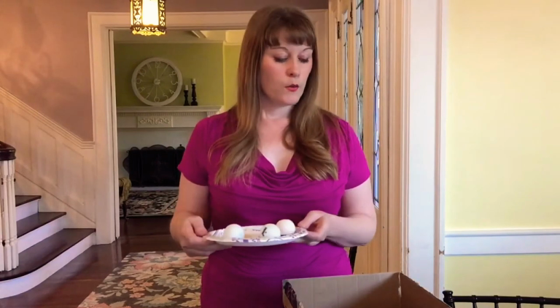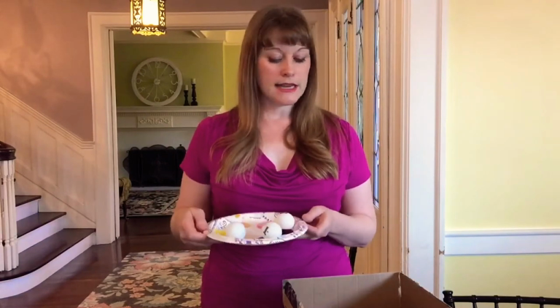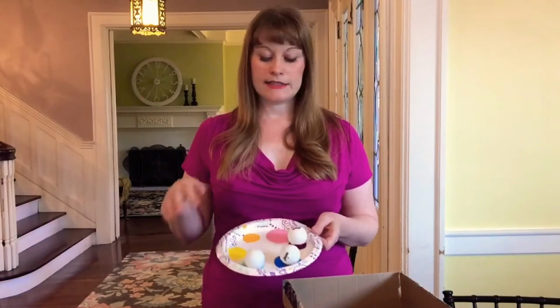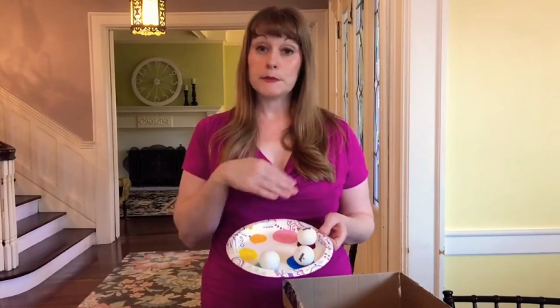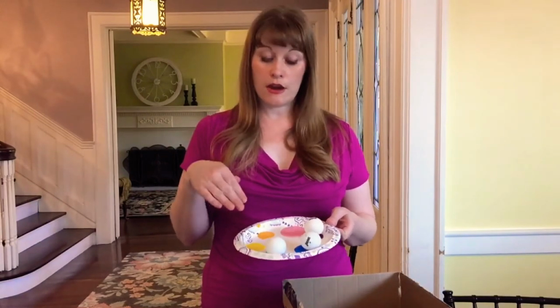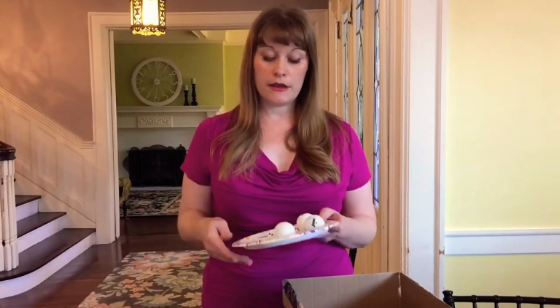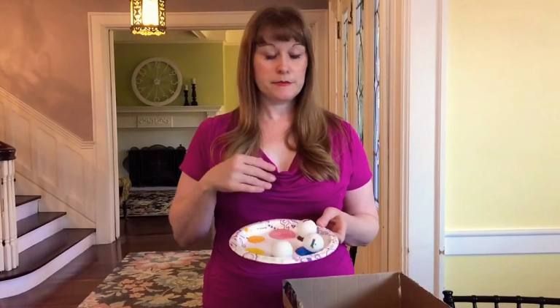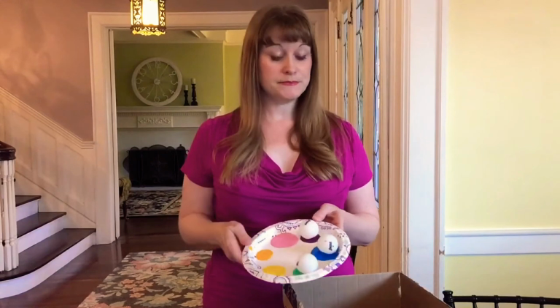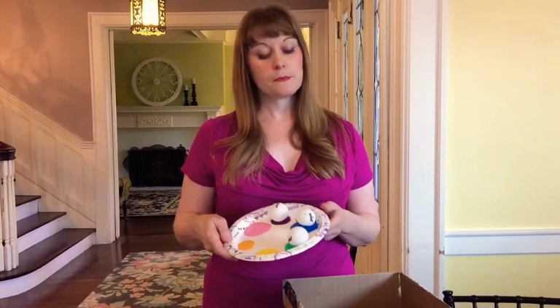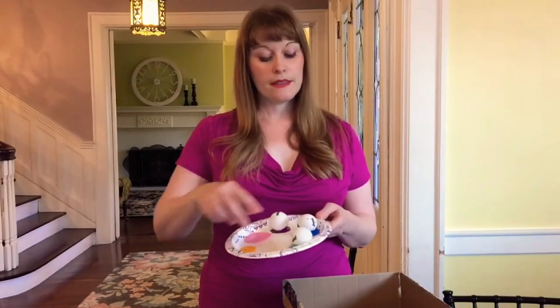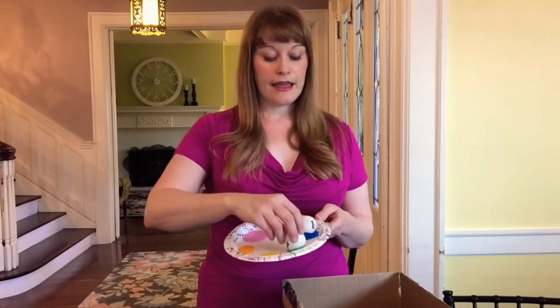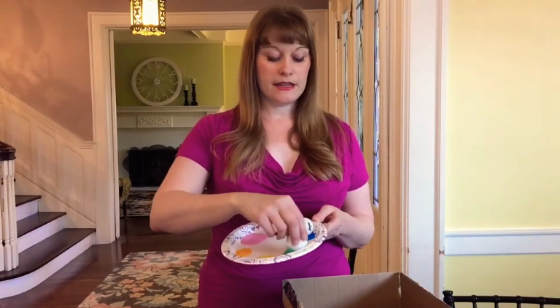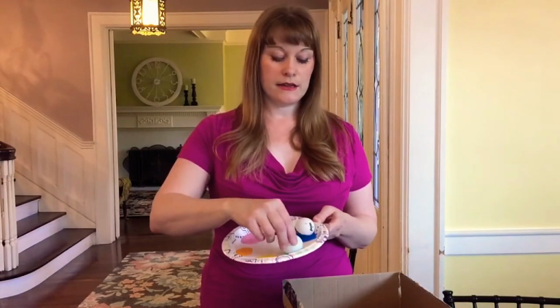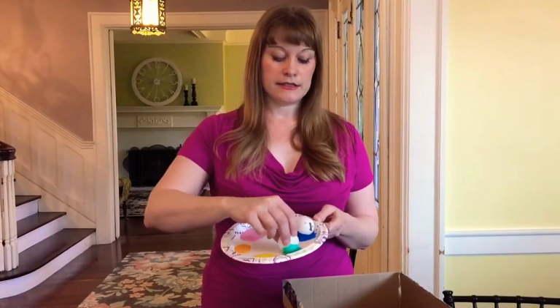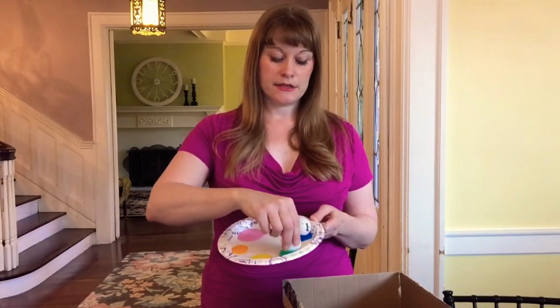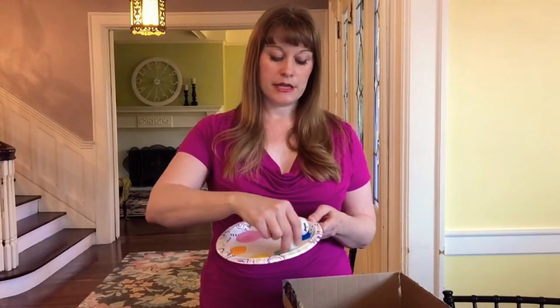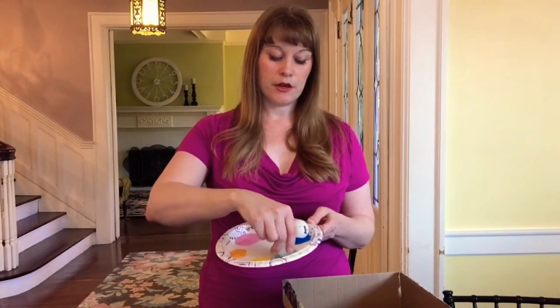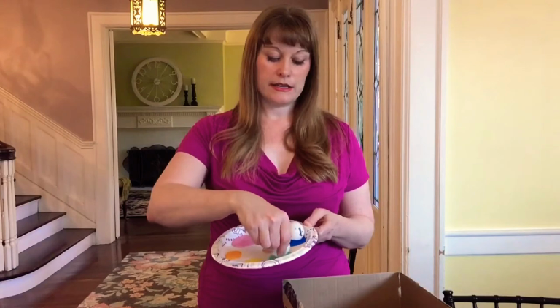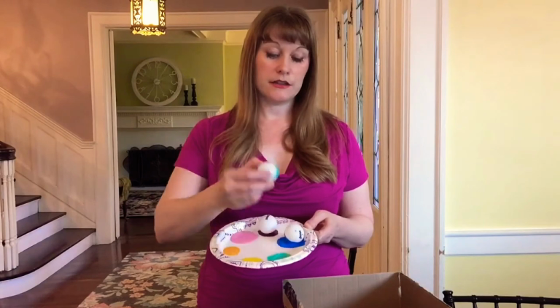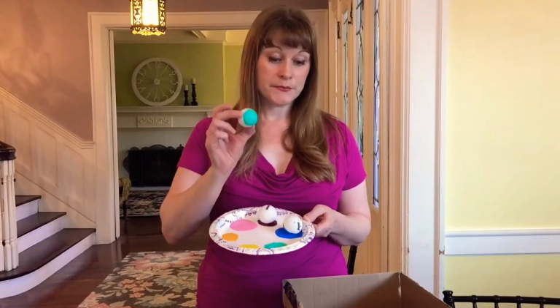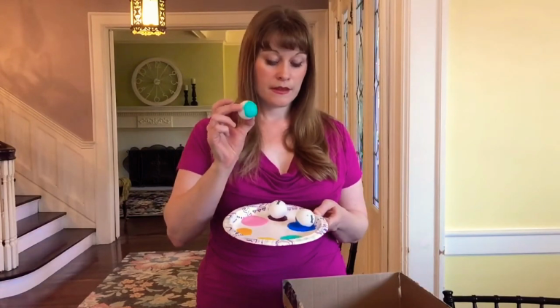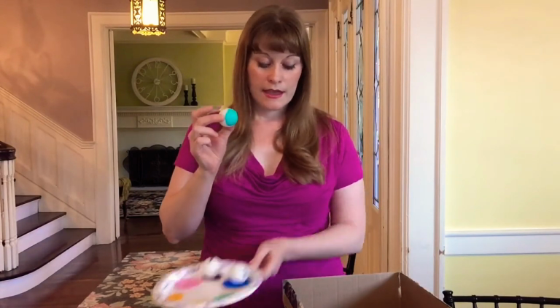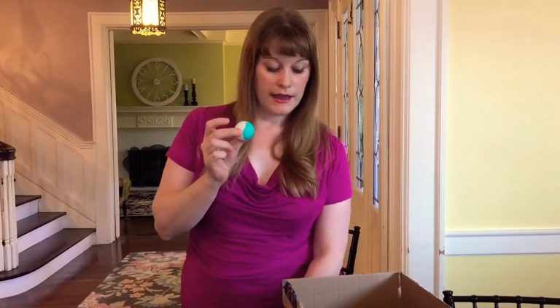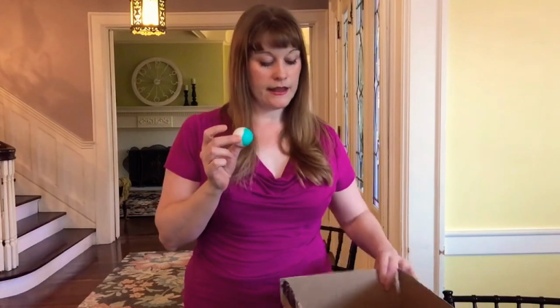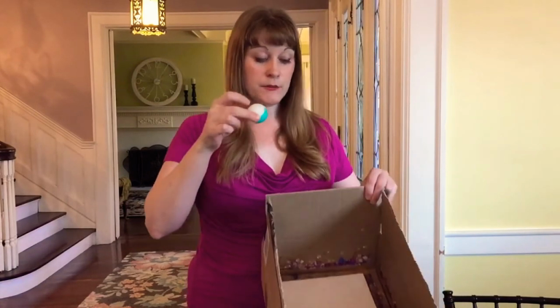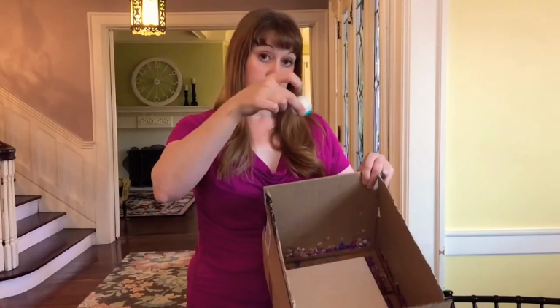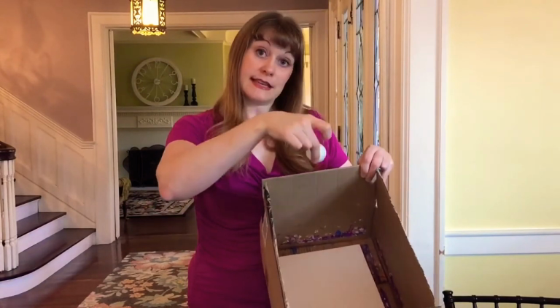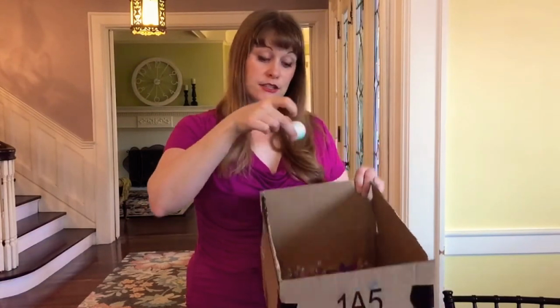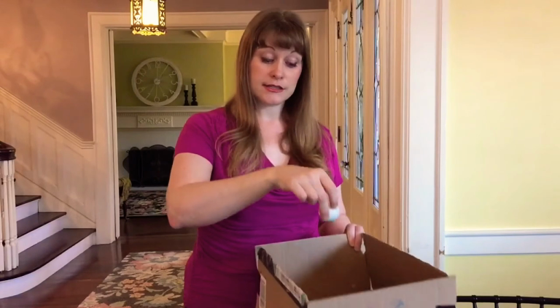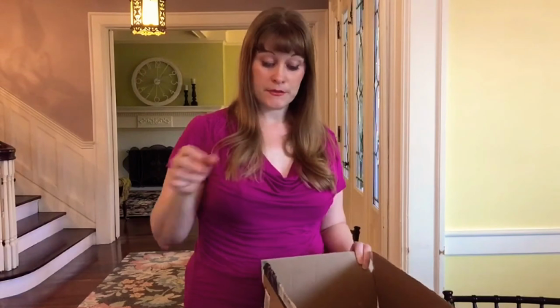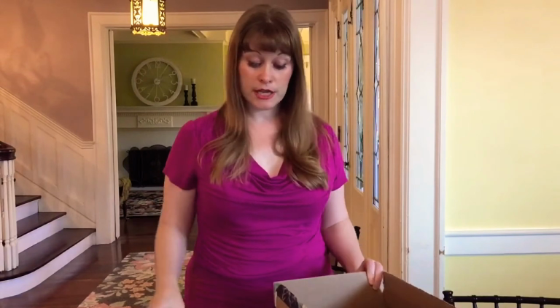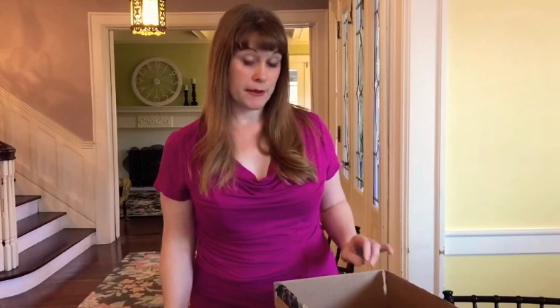What I've done is I put some color on a paper plate. And then I dip the ping-pong ball in the color. And then I'm going to drop this into the box on top of the paper.